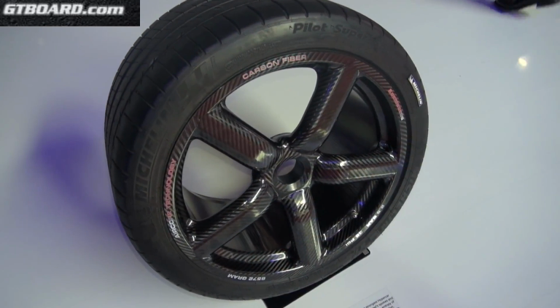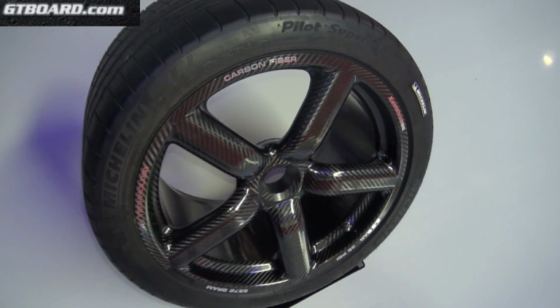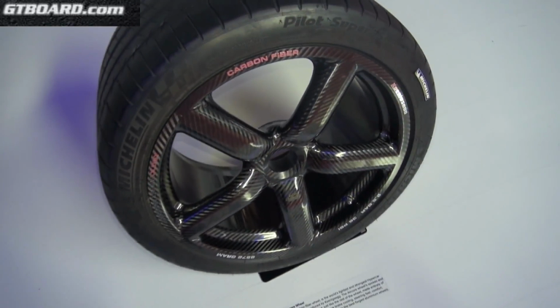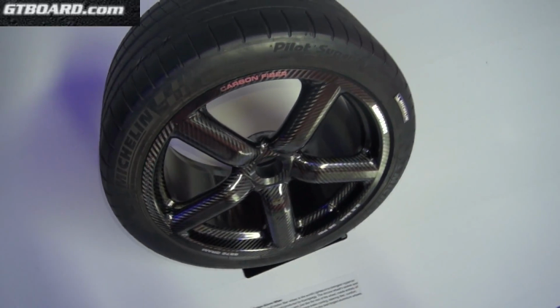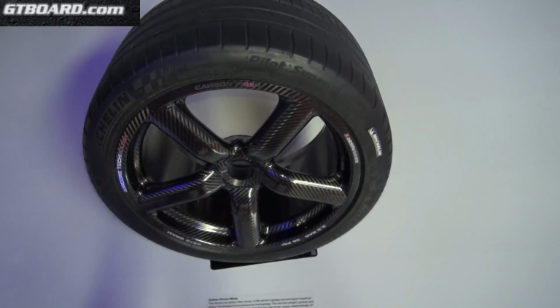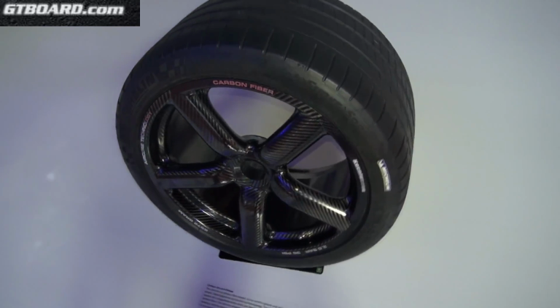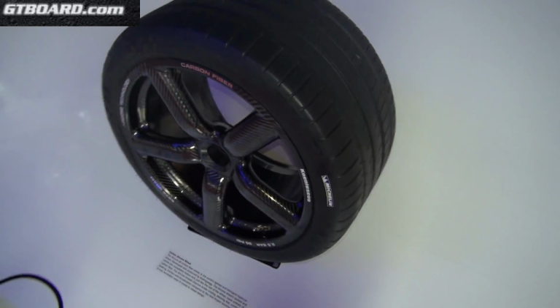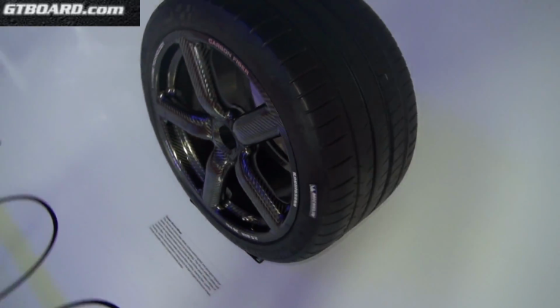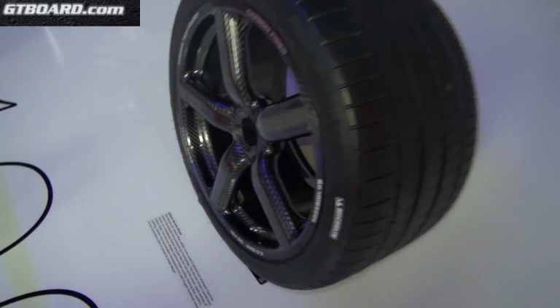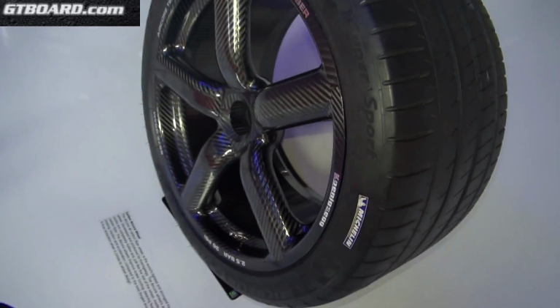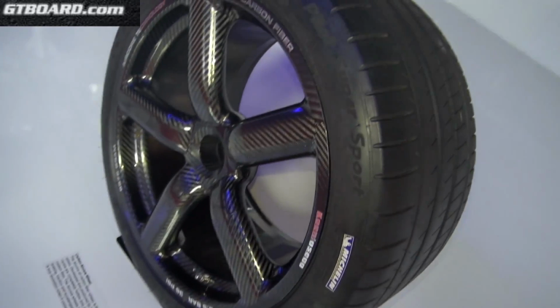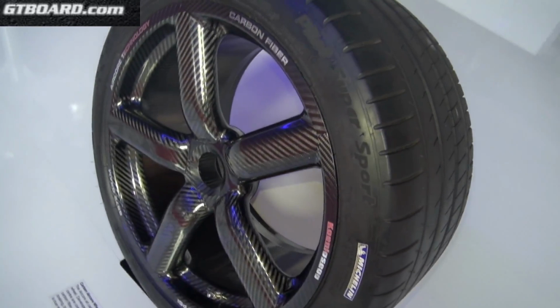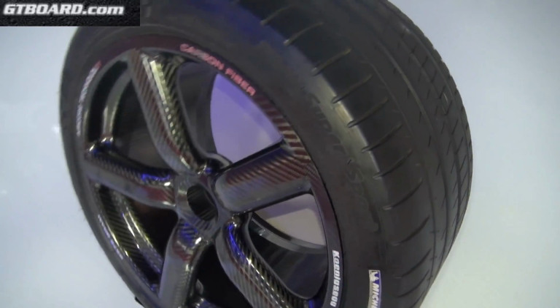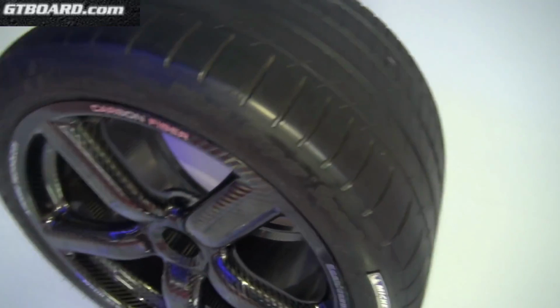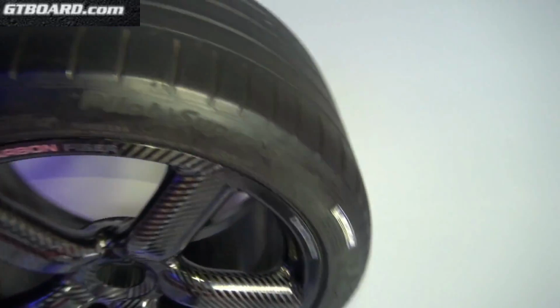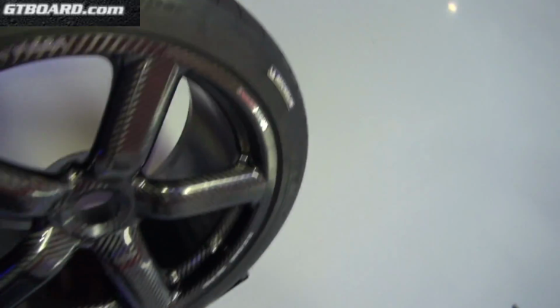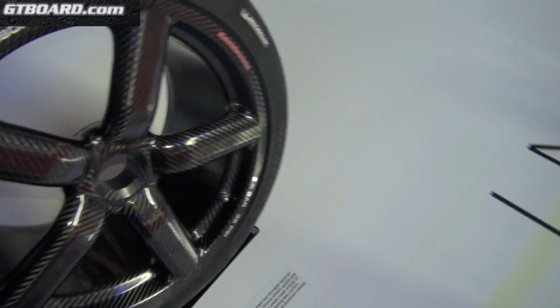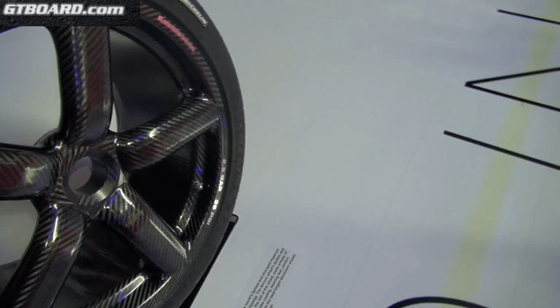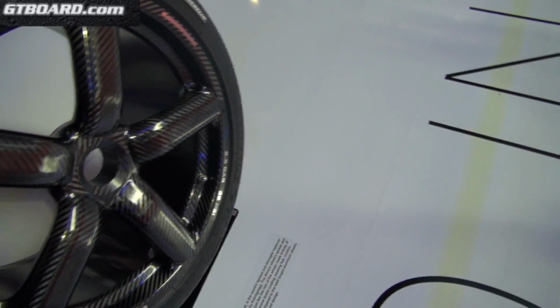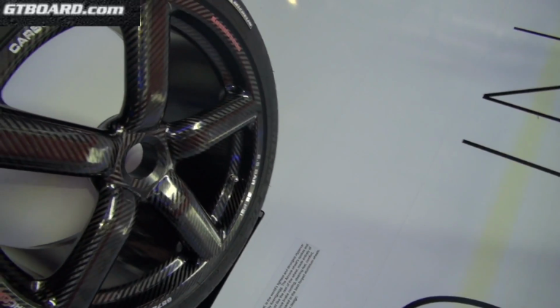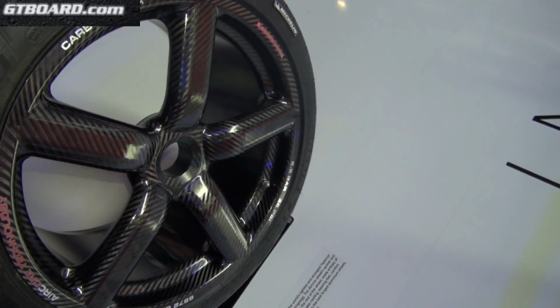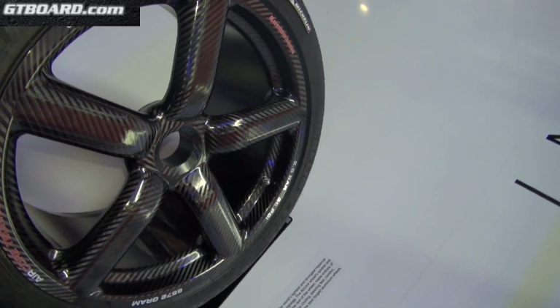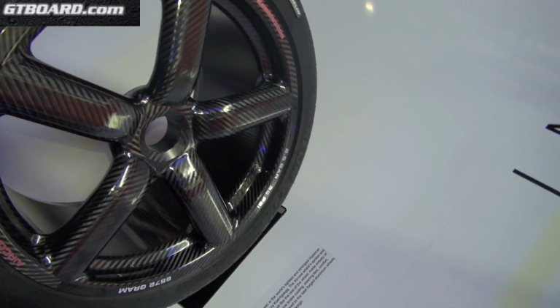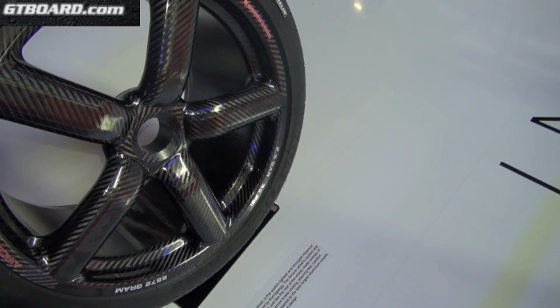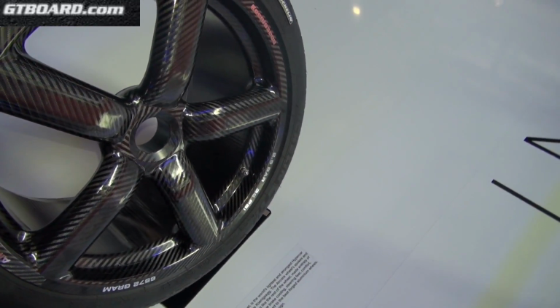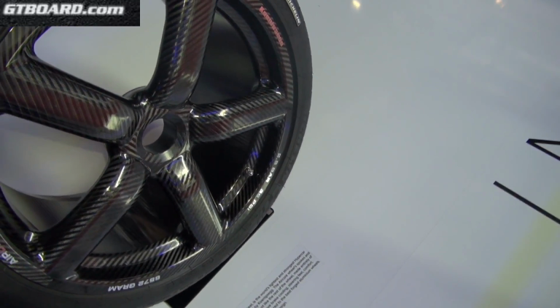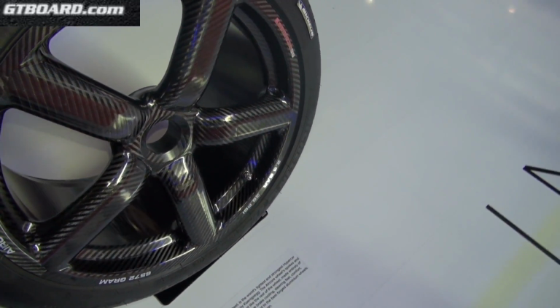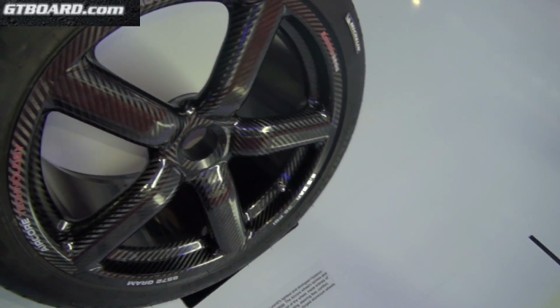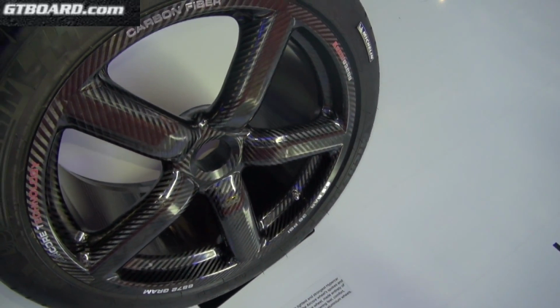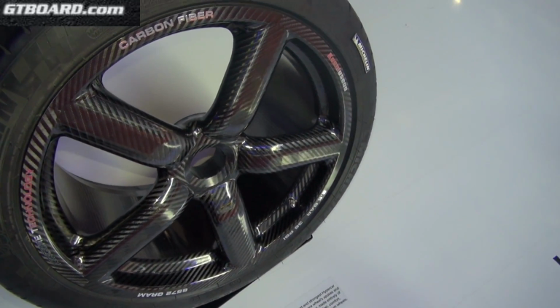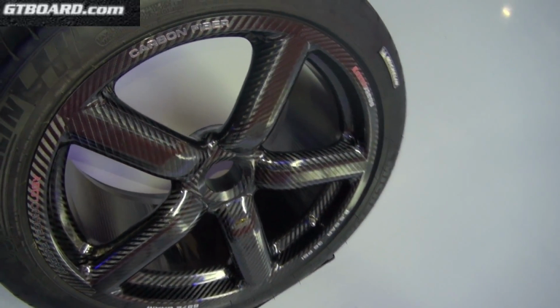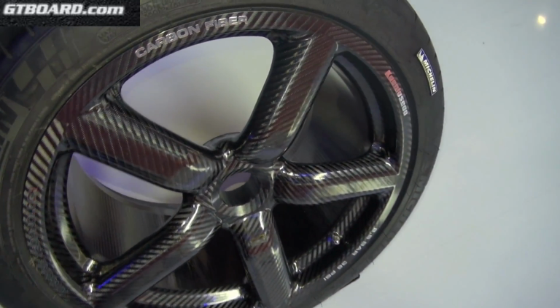Here is the Koenigsegg full carbon wheel — six kilos of carbon fiber.